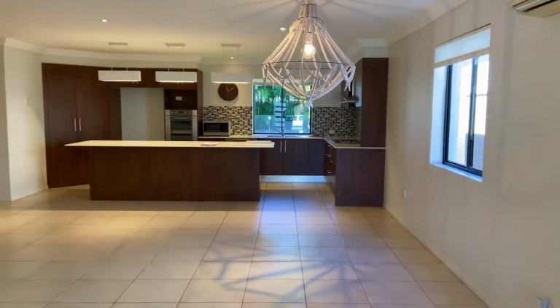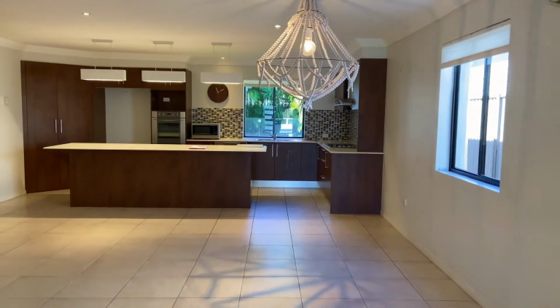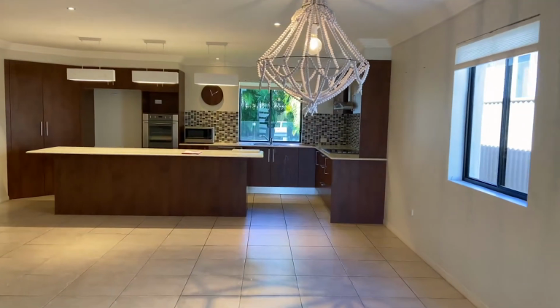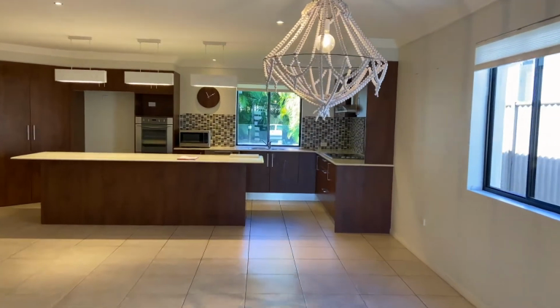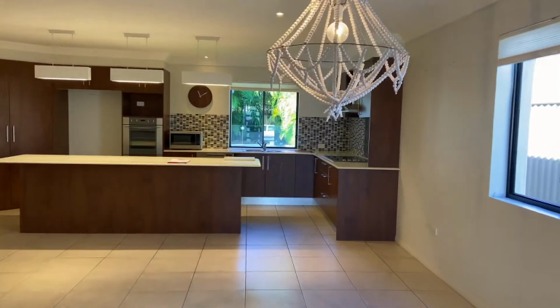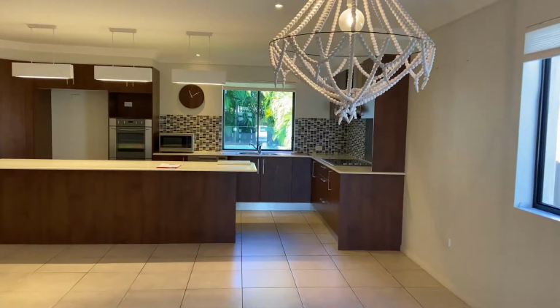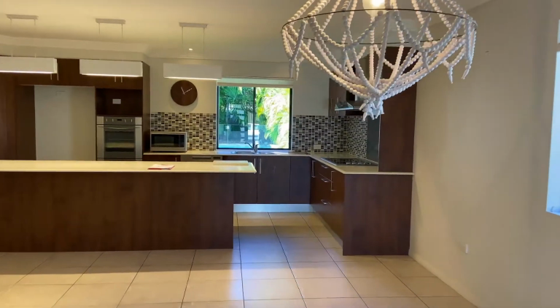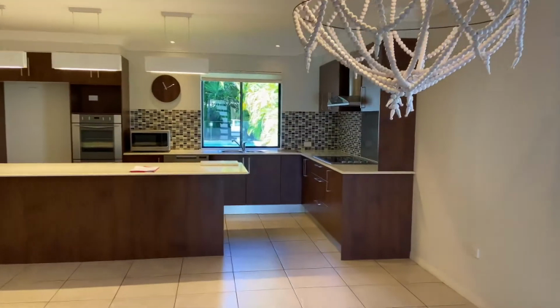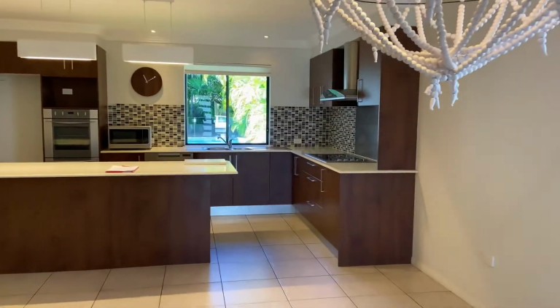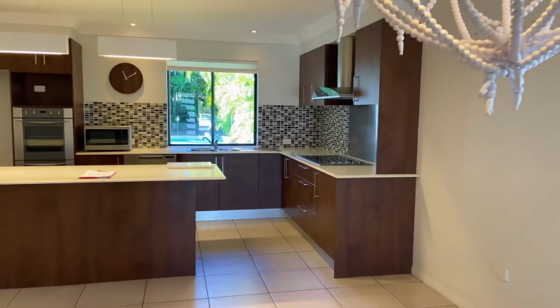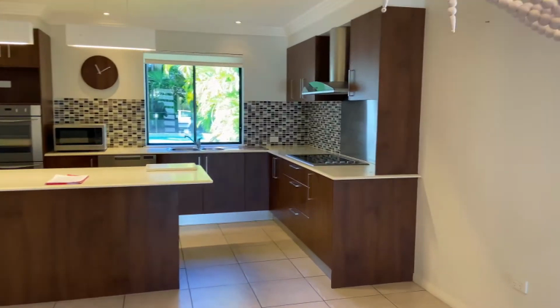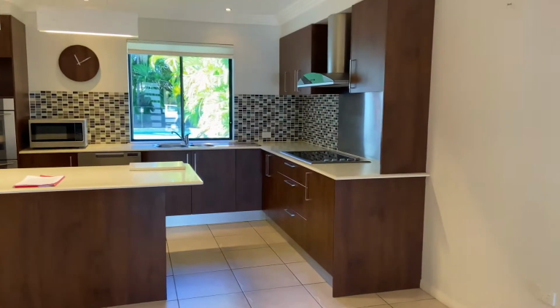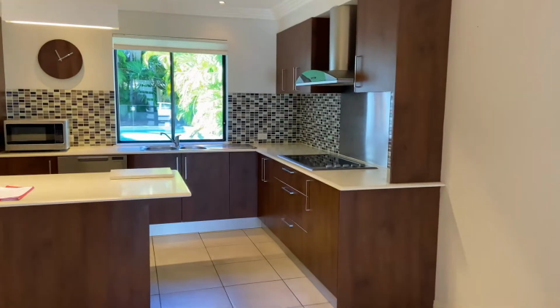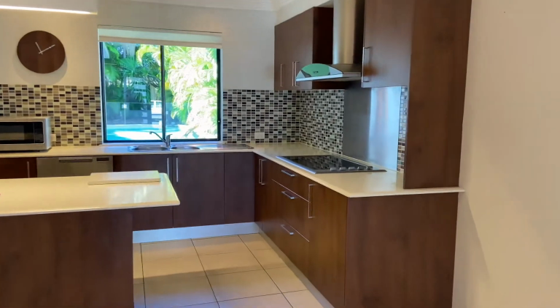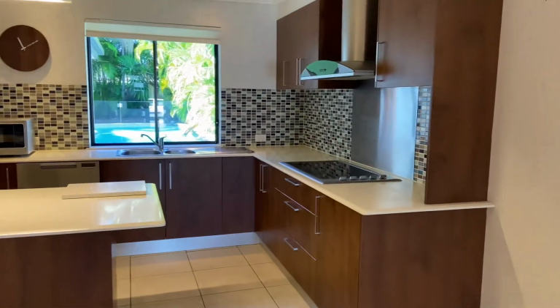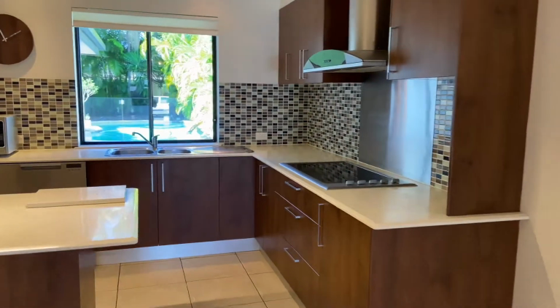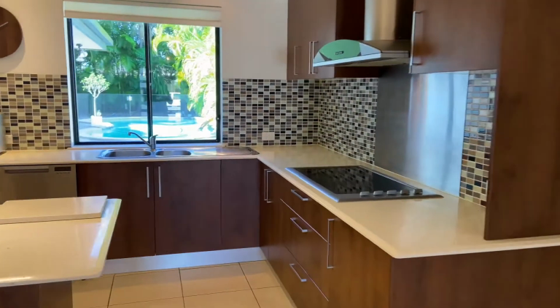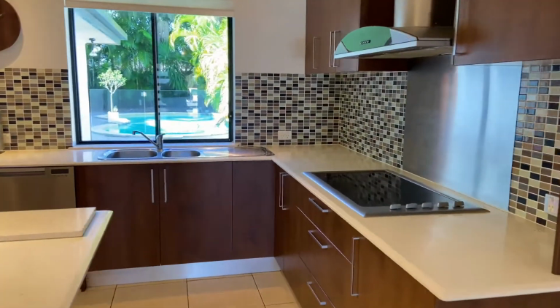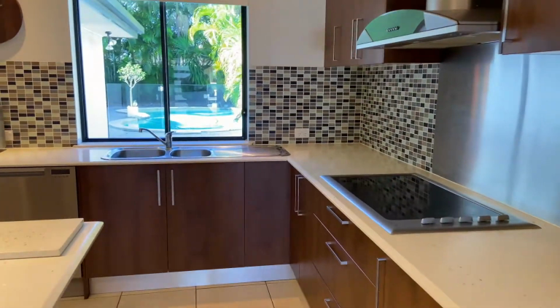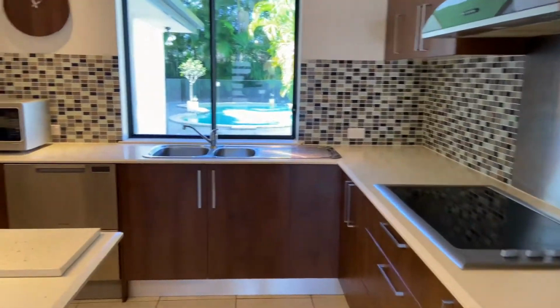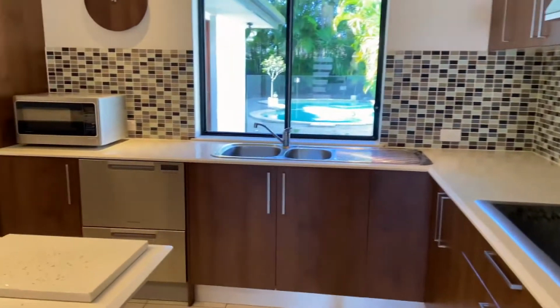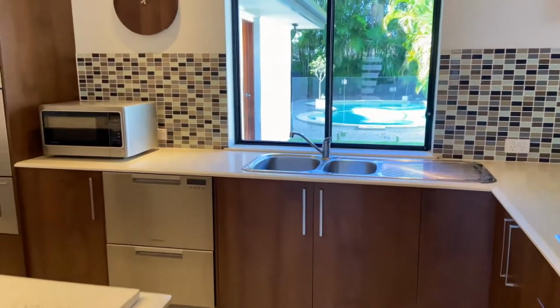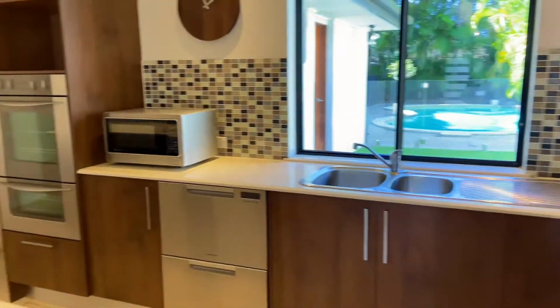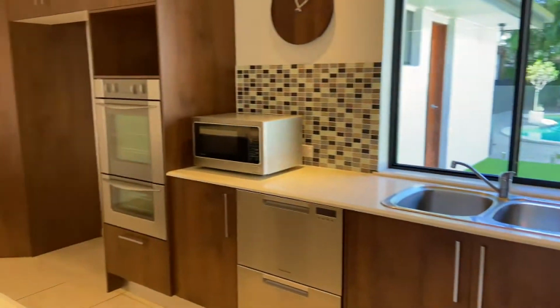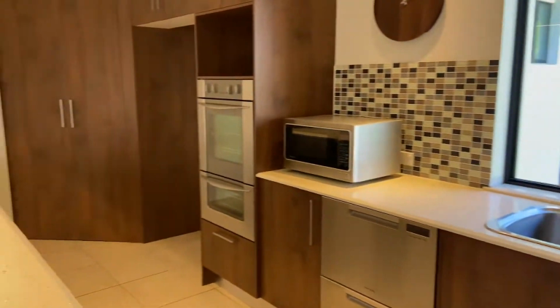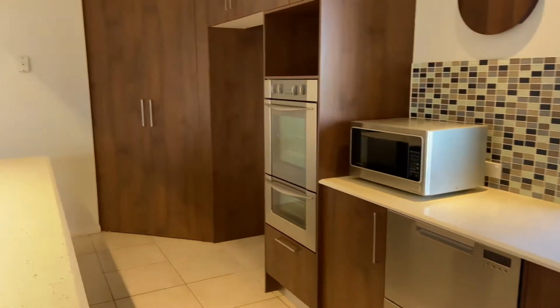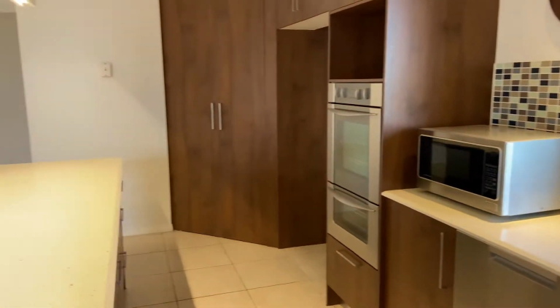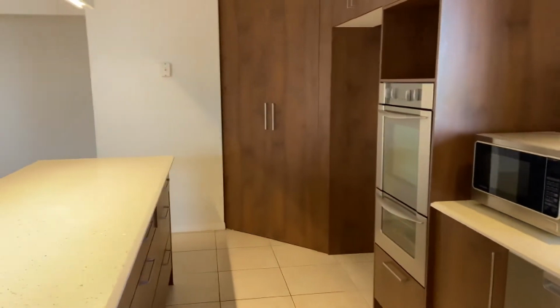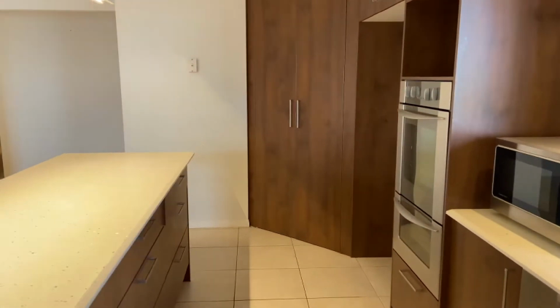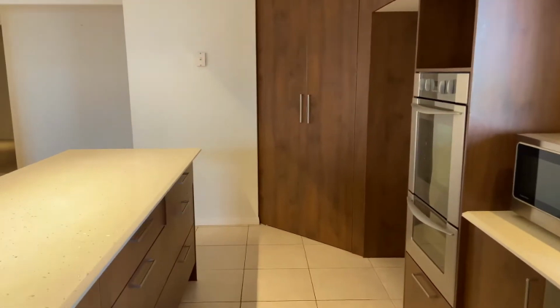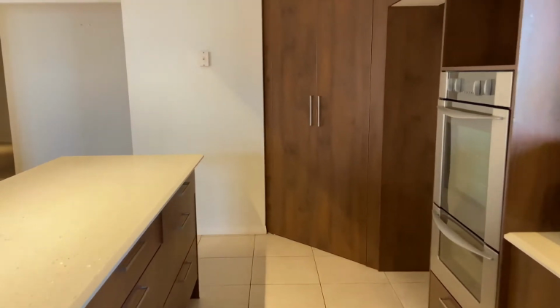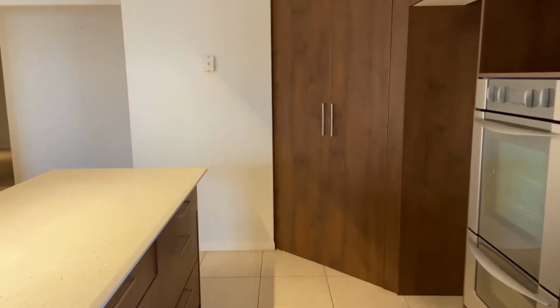Stepping into the foyer, you're greeted with the large kitchen and spacious dining area. The kitchen is fitted with a large amount of cupboard space, an ample pantry and broad fridge cavity.